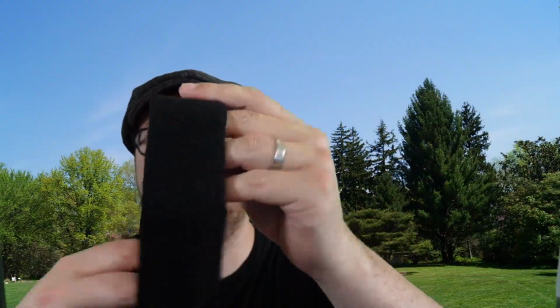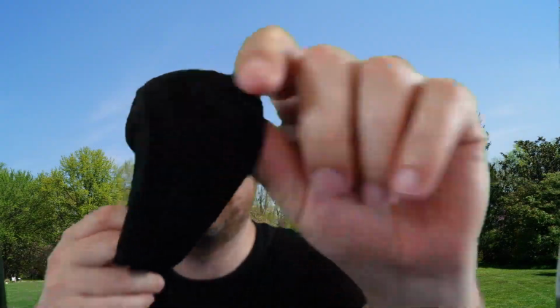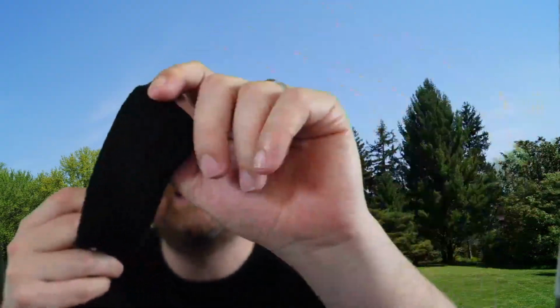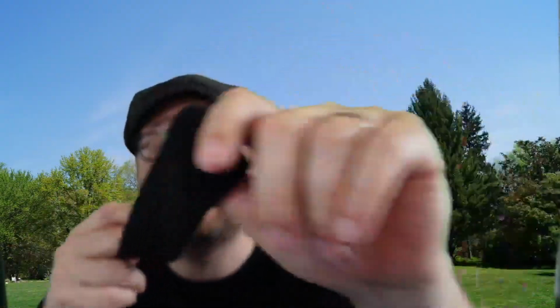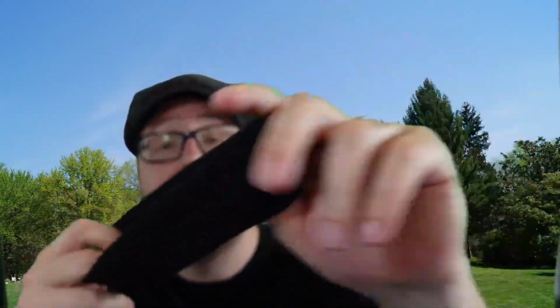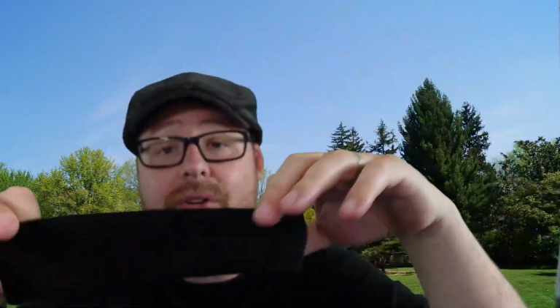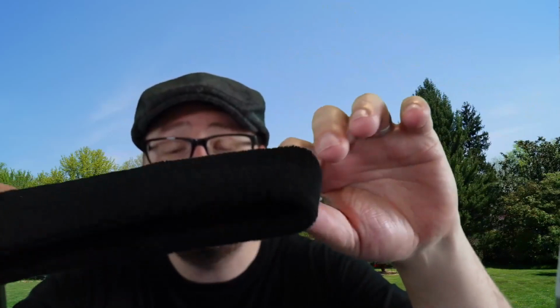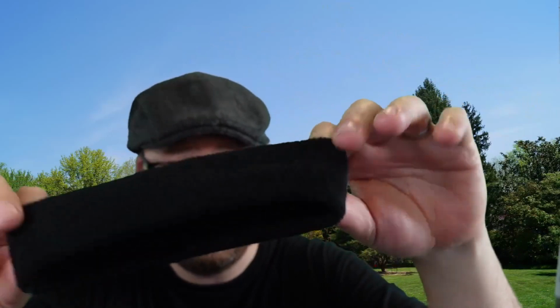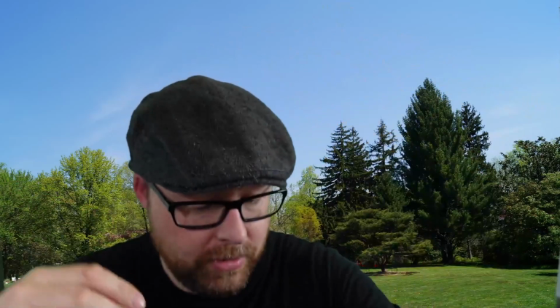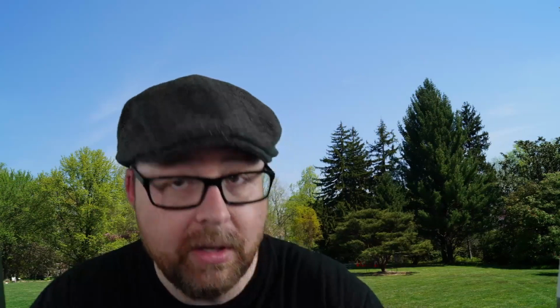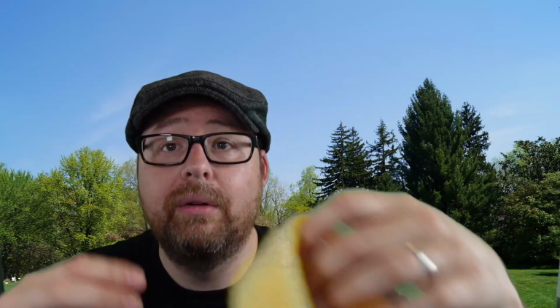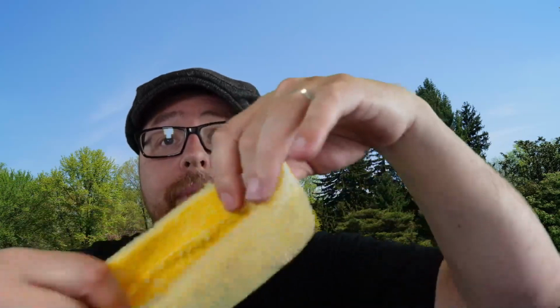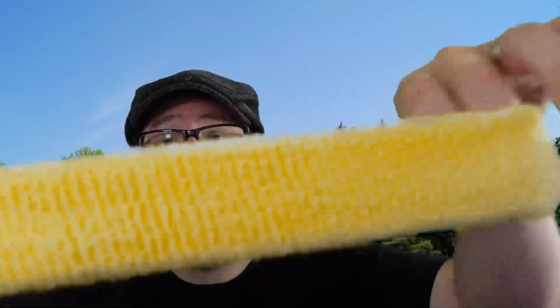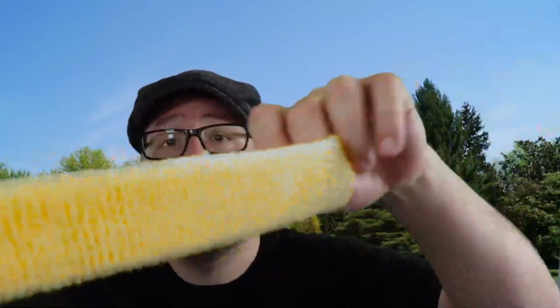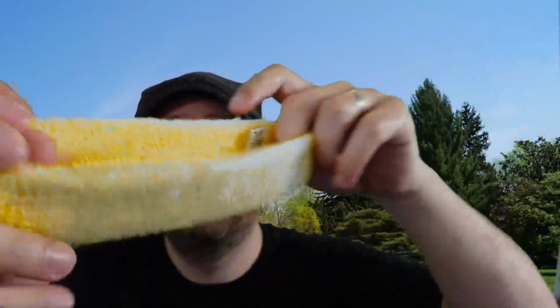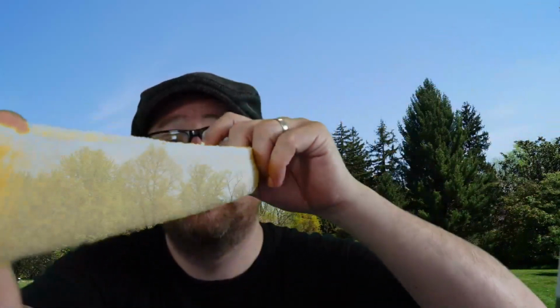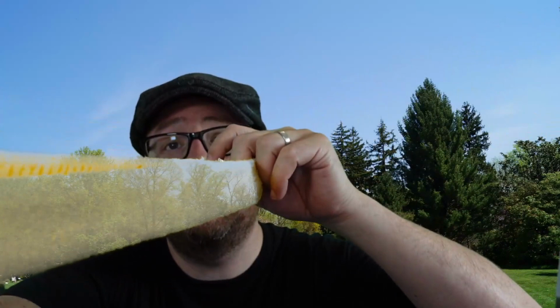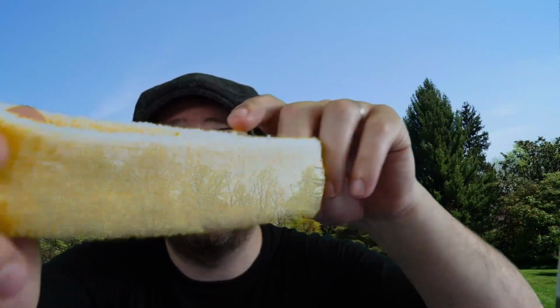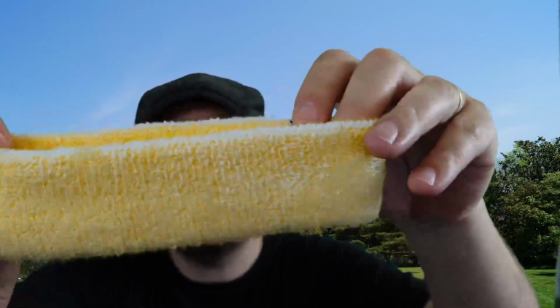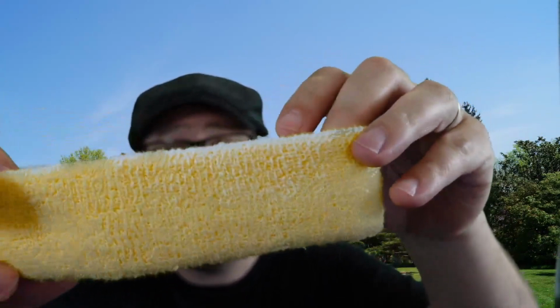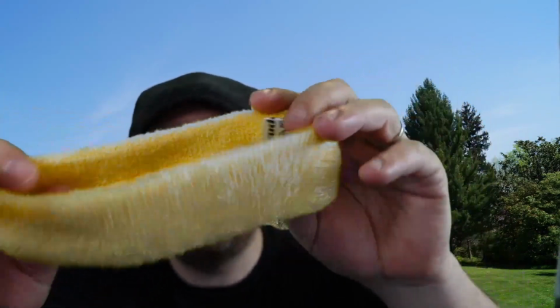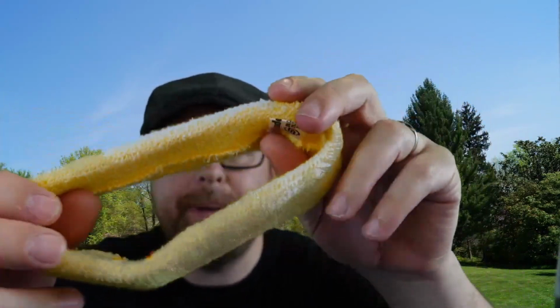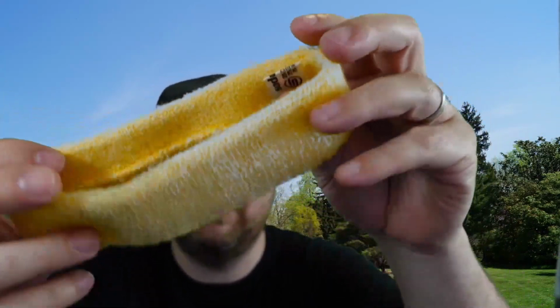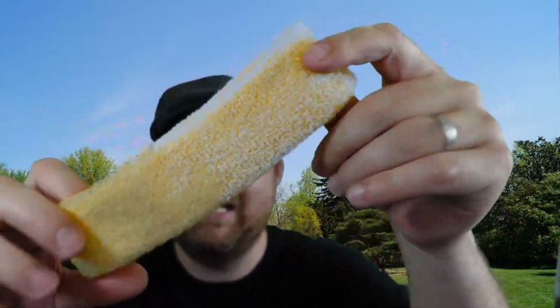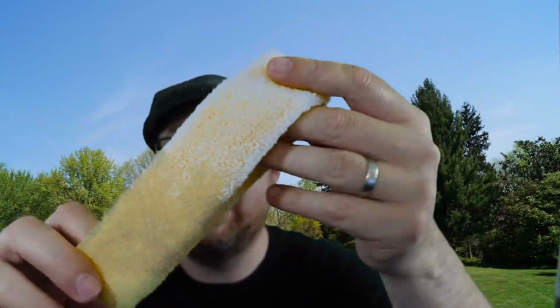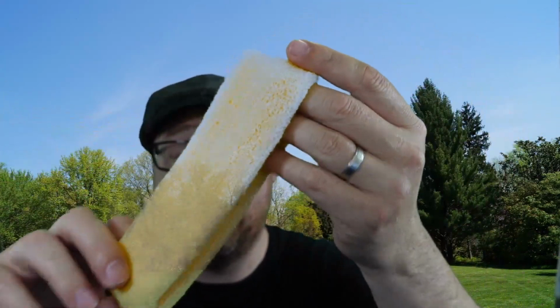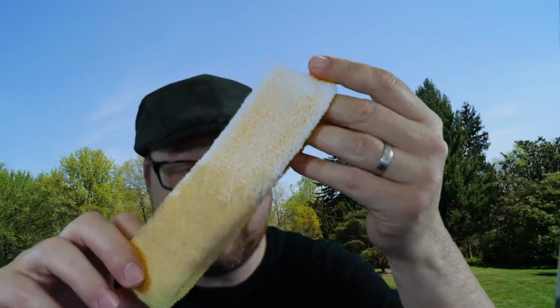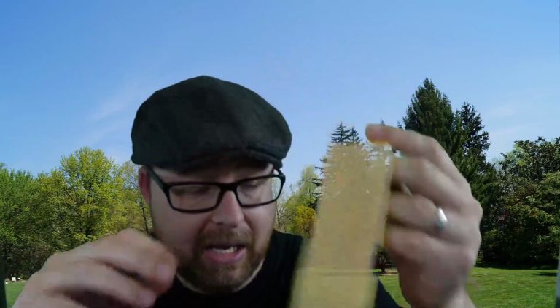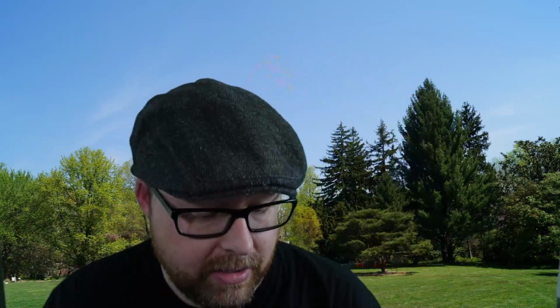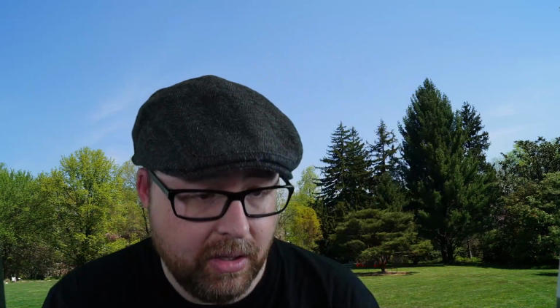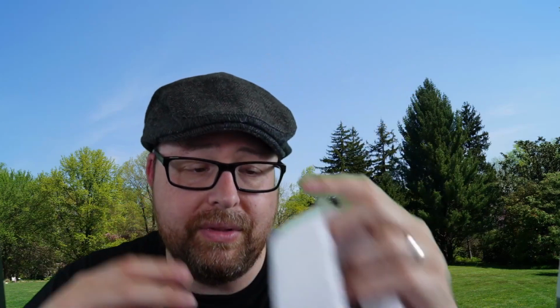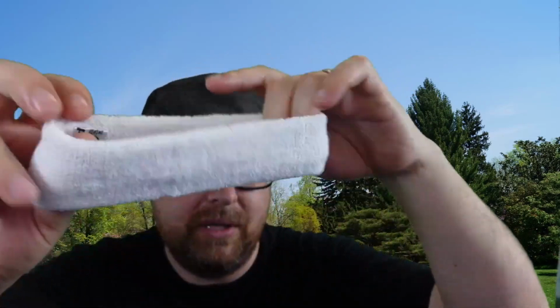These are nice and elastic, and they are also machine washable. They are 80% cotton, 12% spandex, and 8% nylon.